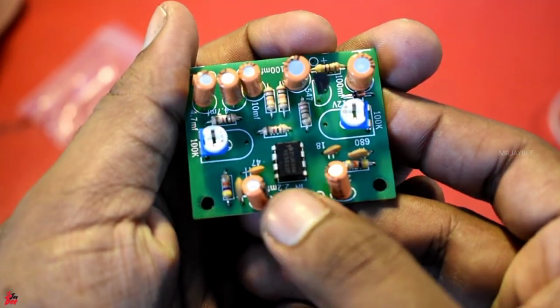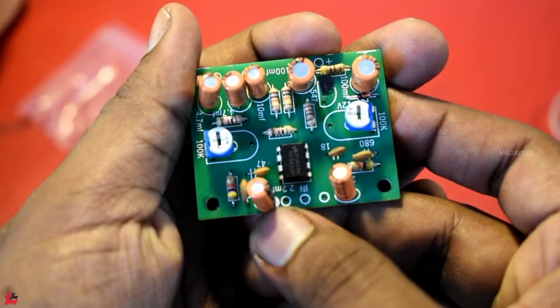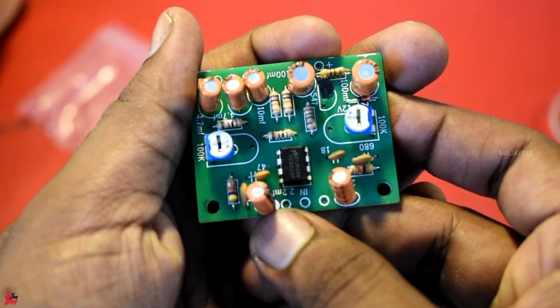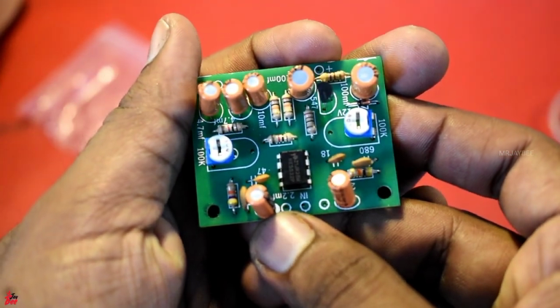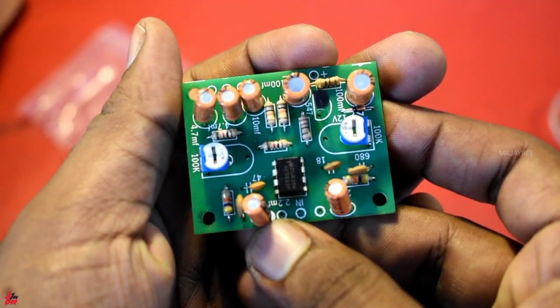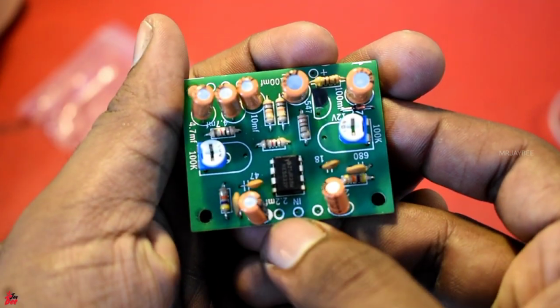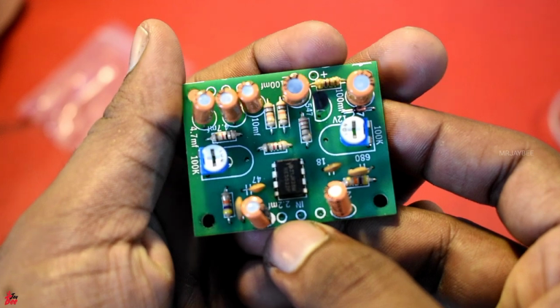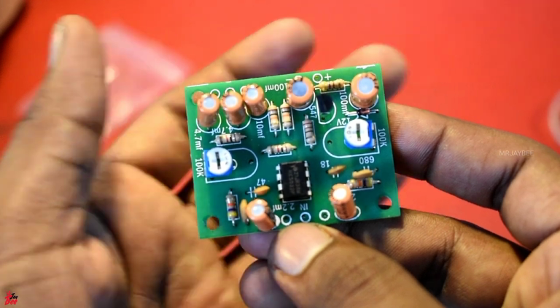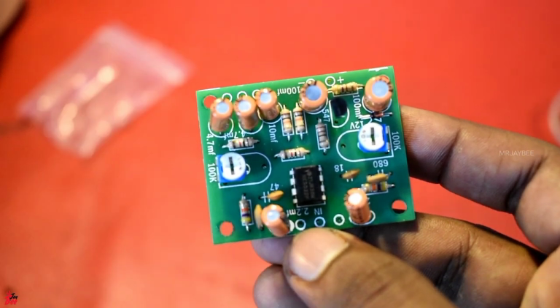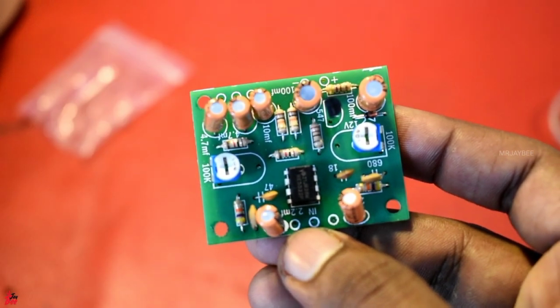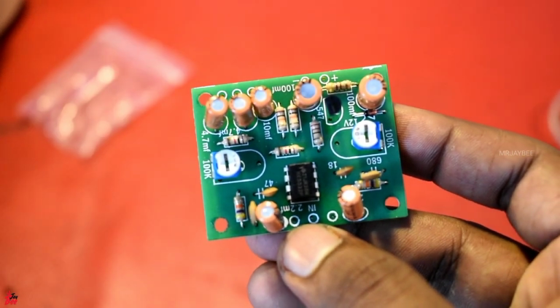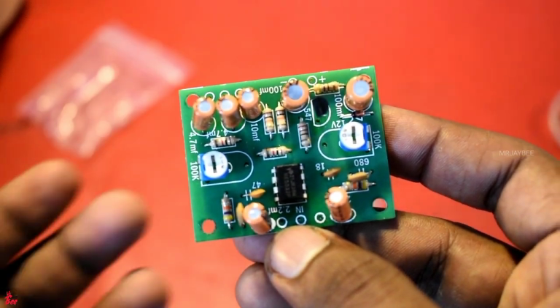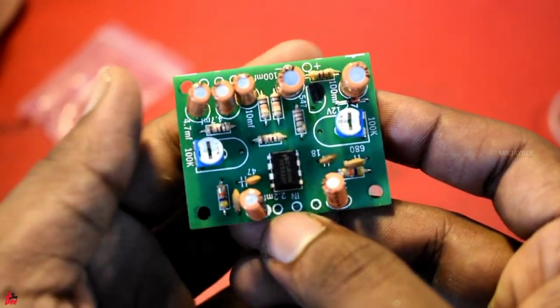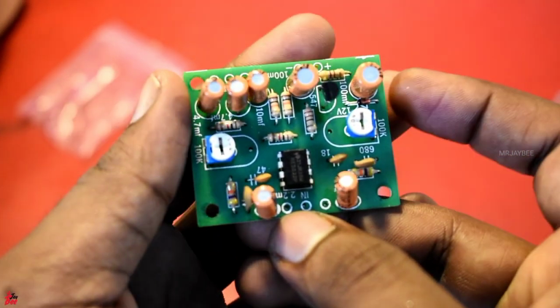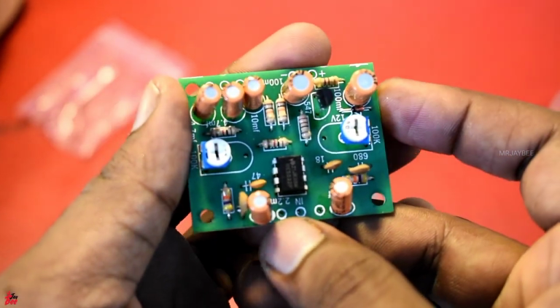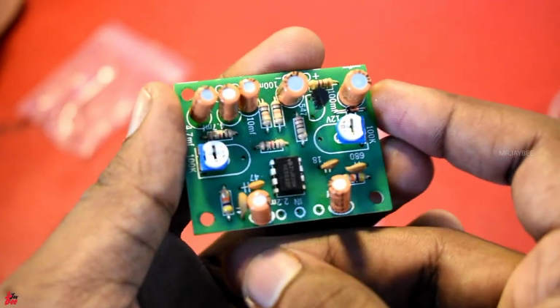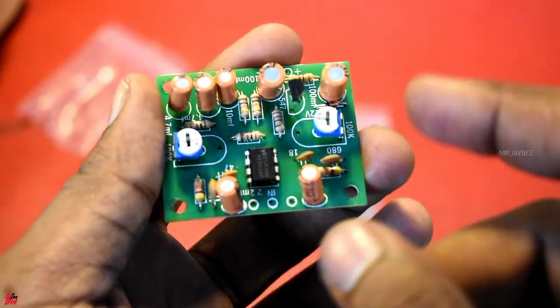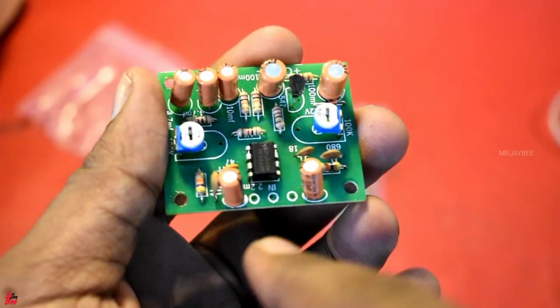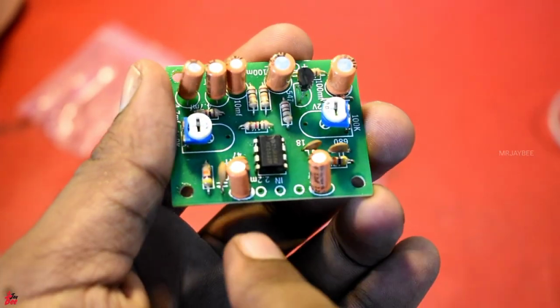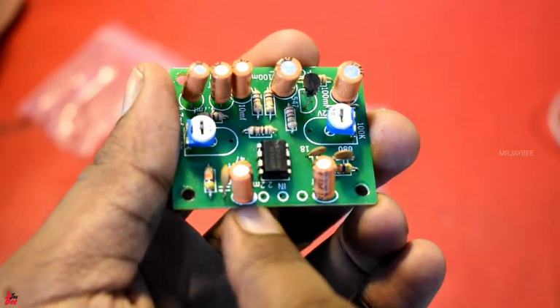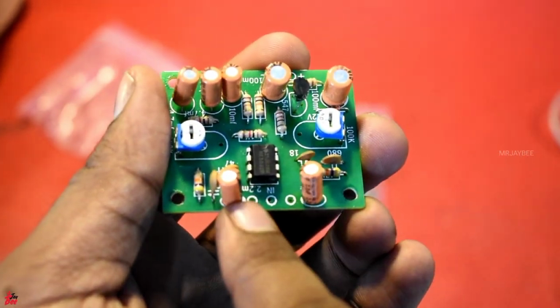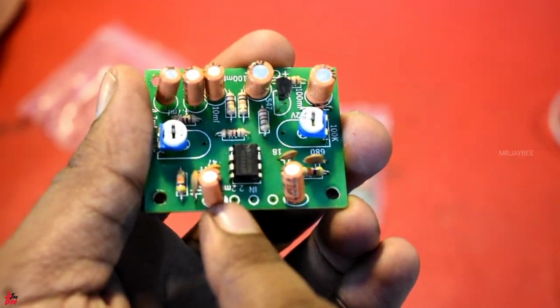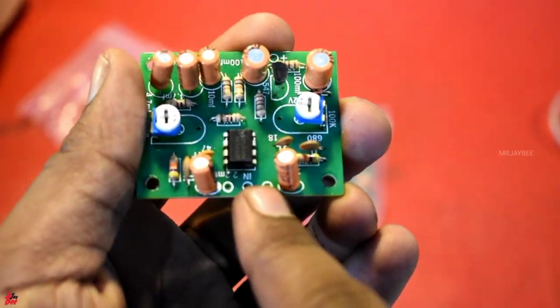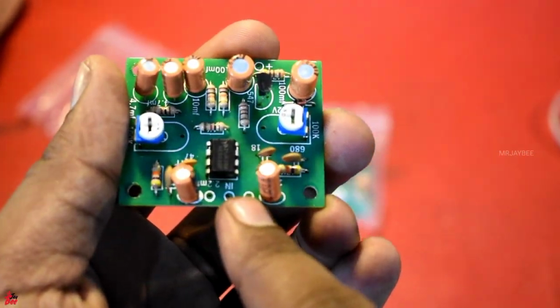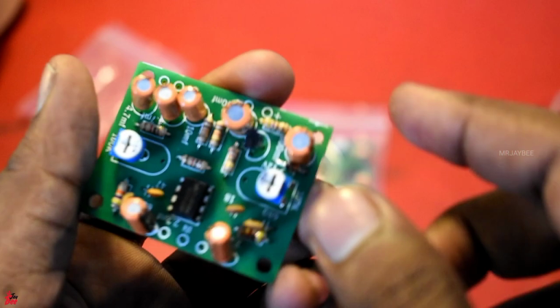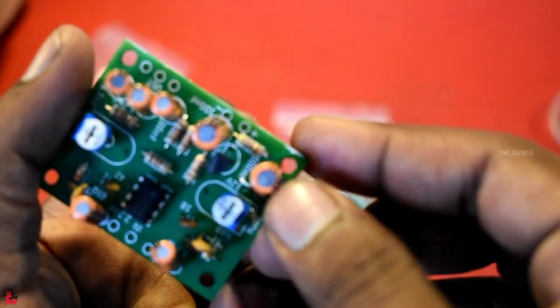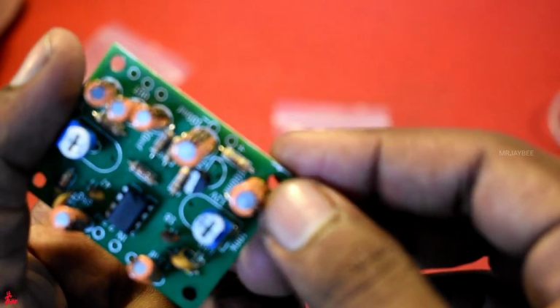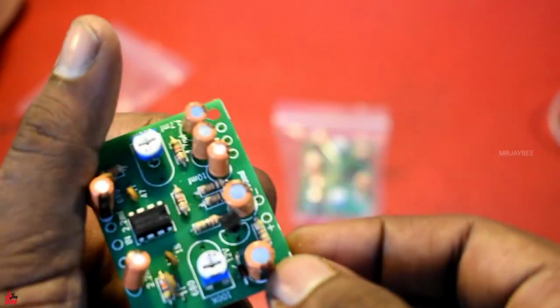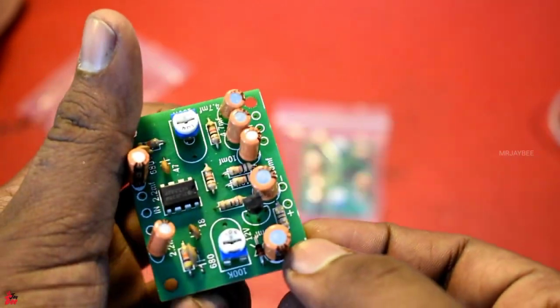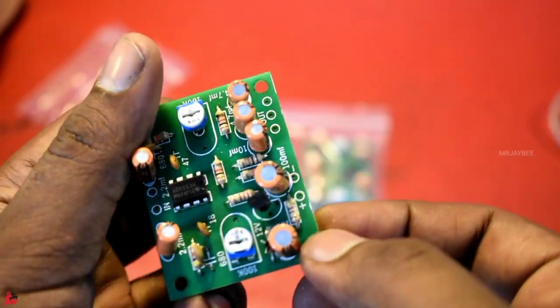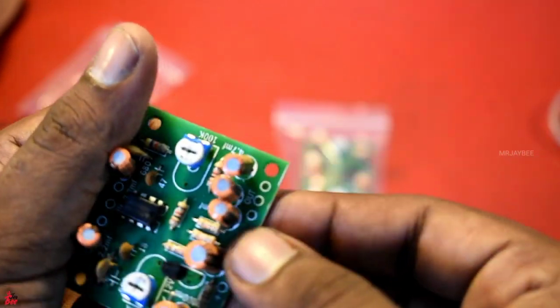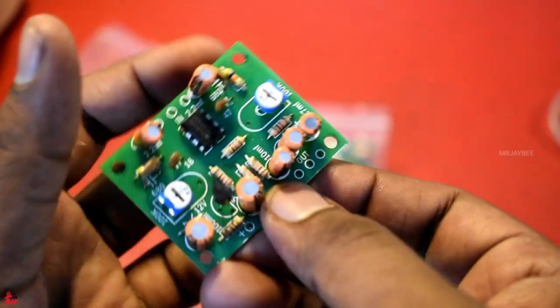This is a USB or Bluetooth module — this is your audio source. Here we have the output.